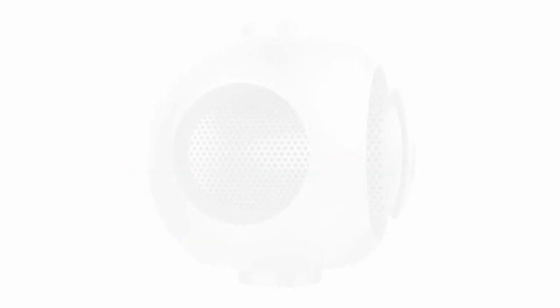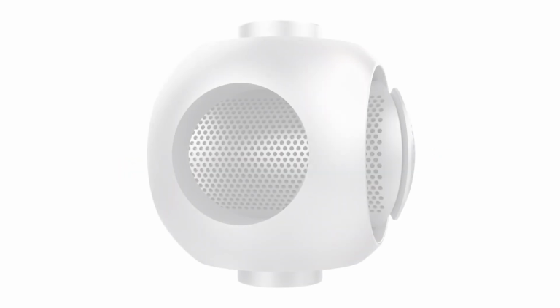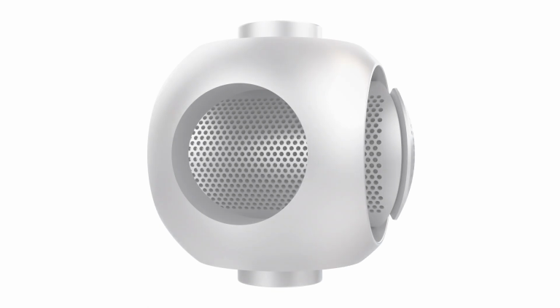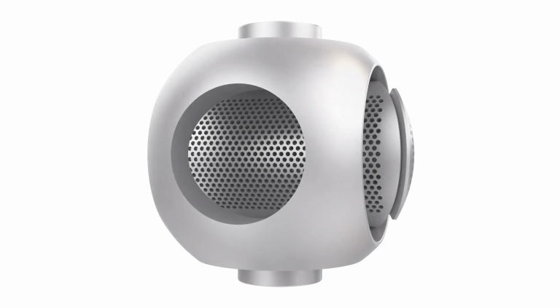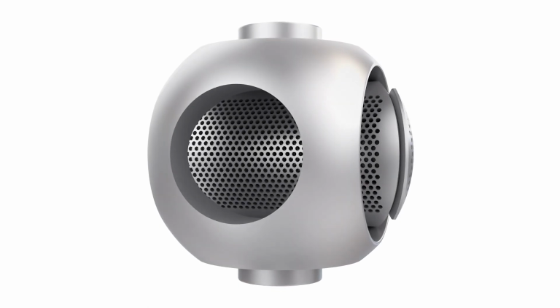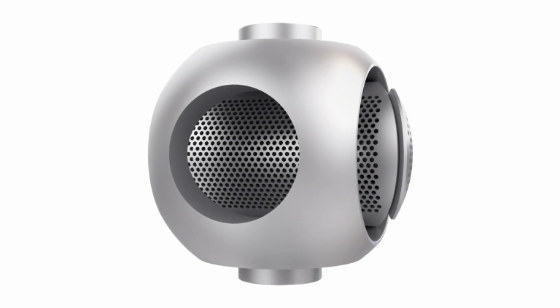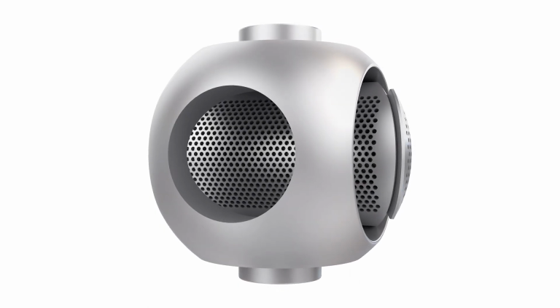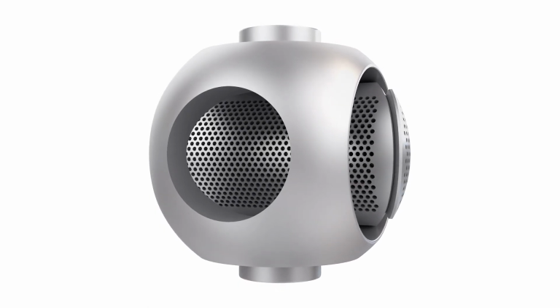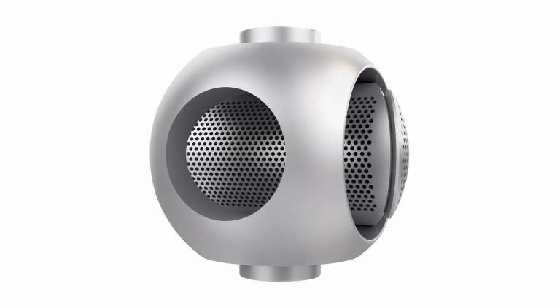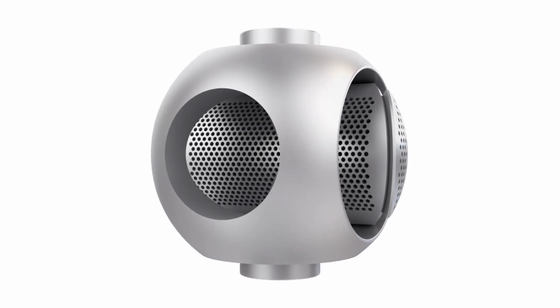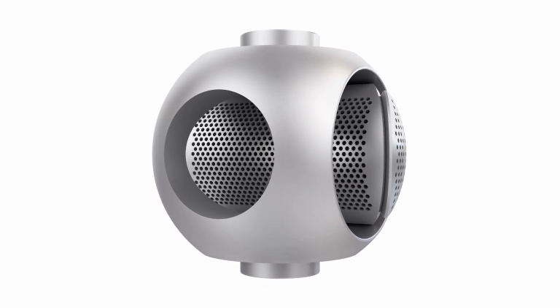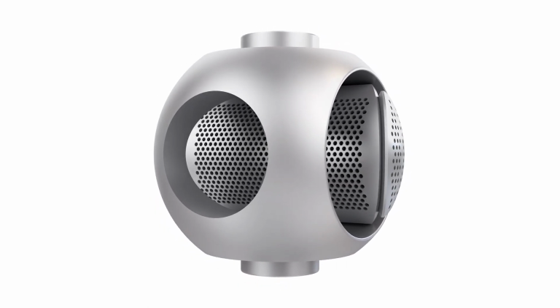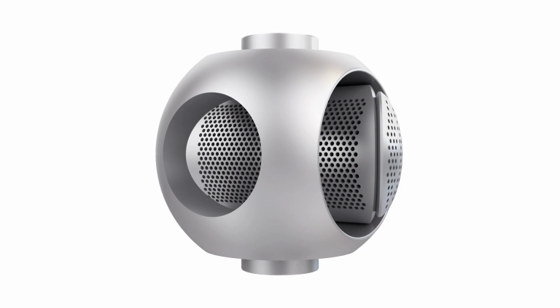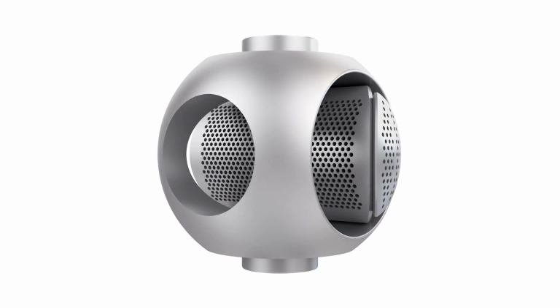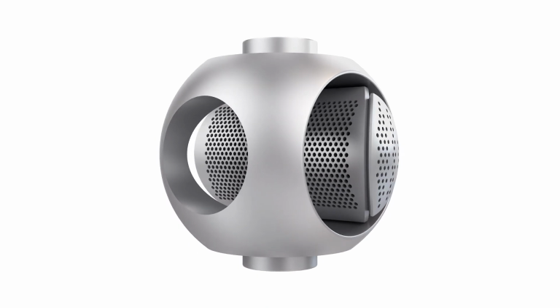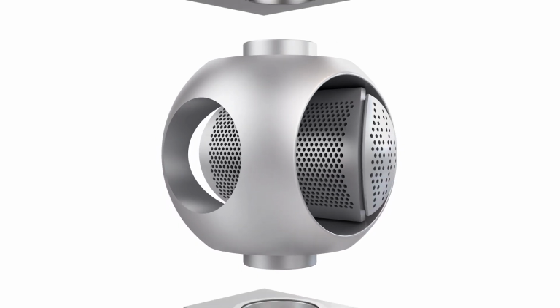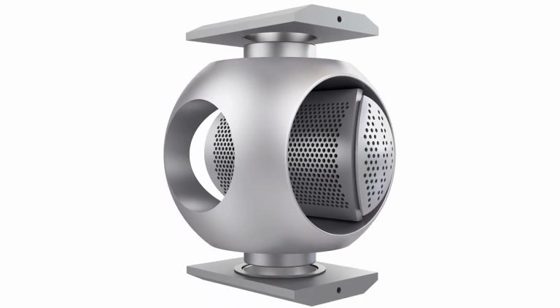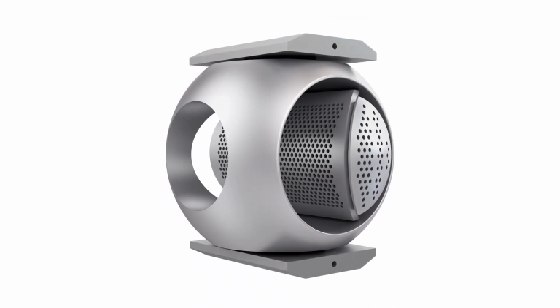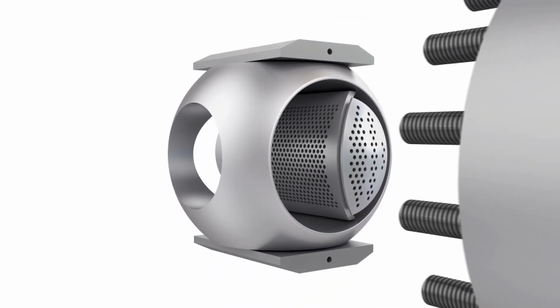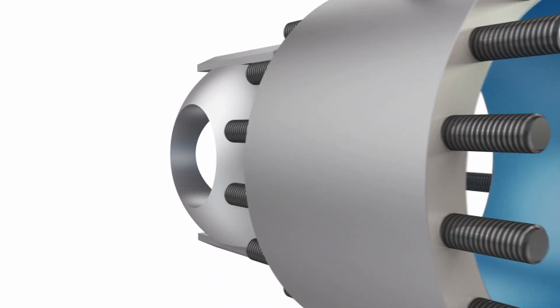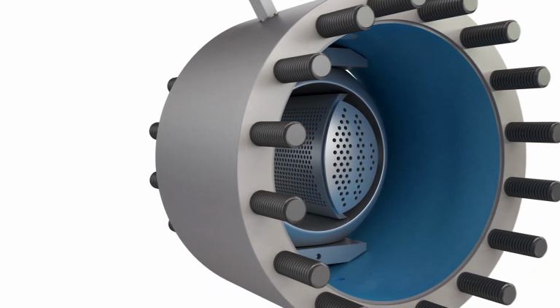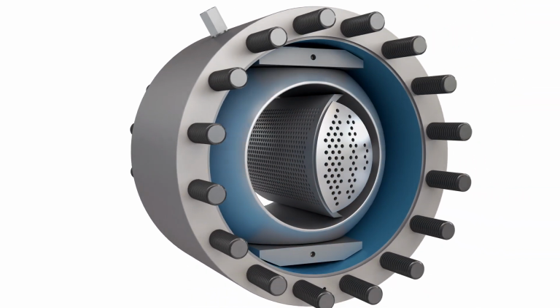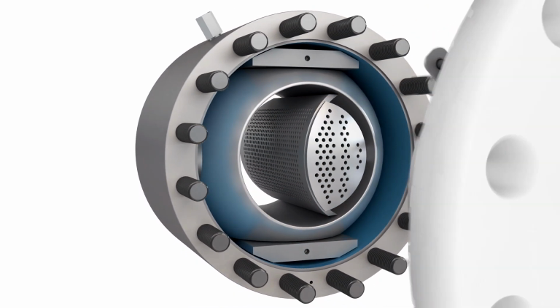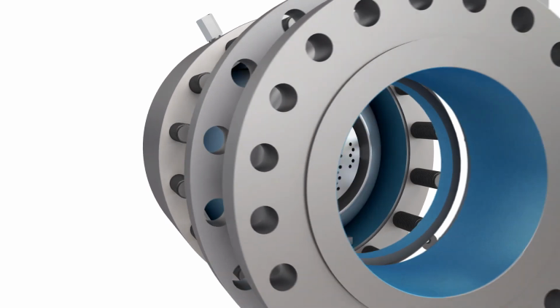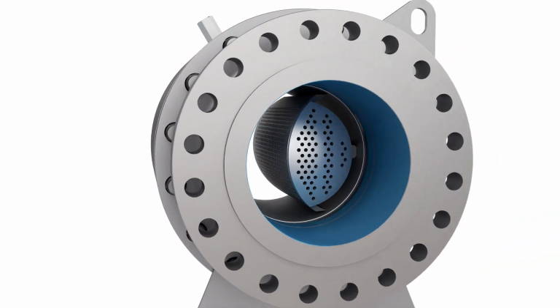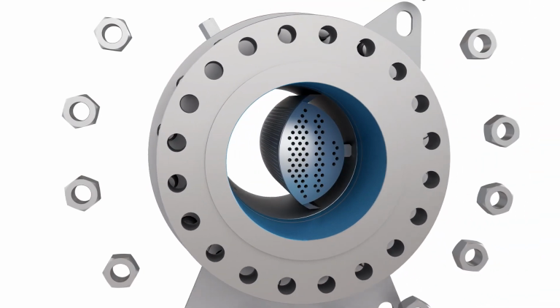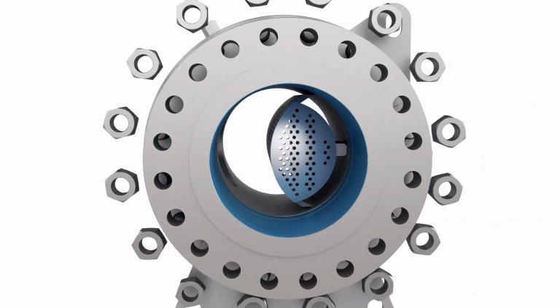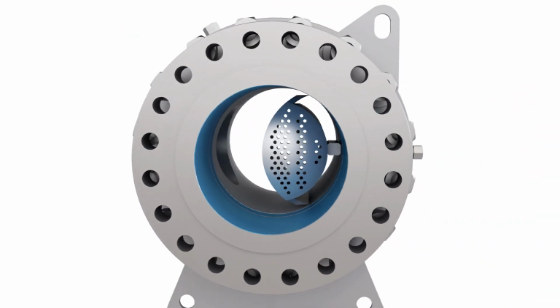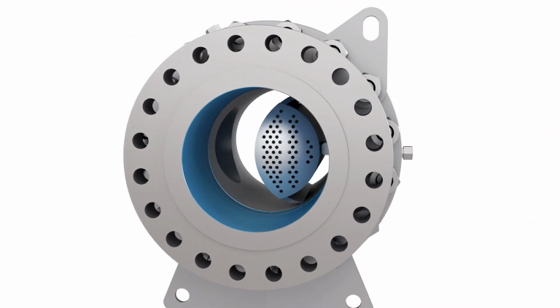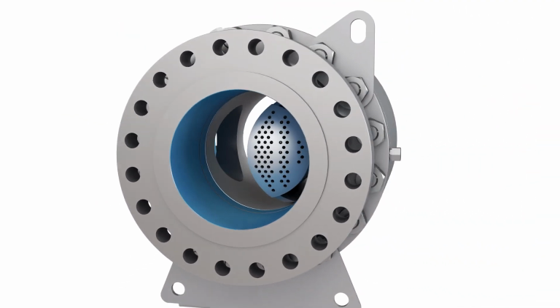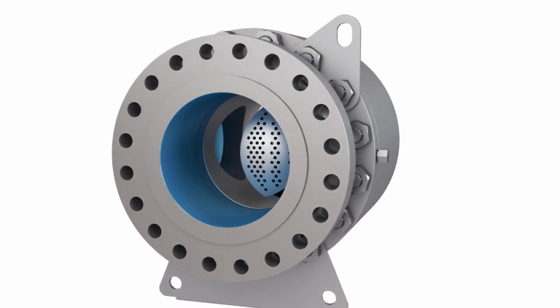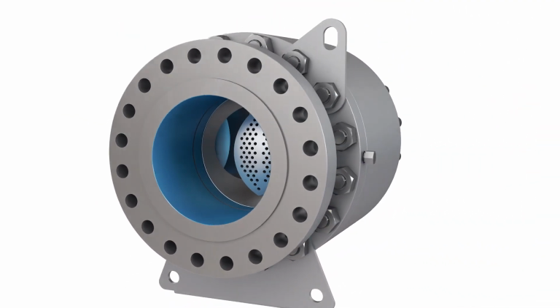The need to maximize process uptime and reduce total cost of ownership is driving operators to look for valves that will provide years of reliable service with minimal maintenance. The Flowserve trunnion mounted control ball valve — the TMC BV — tackles the toughest, most critical applications in fluid management.